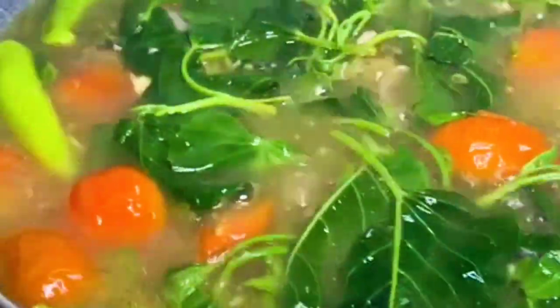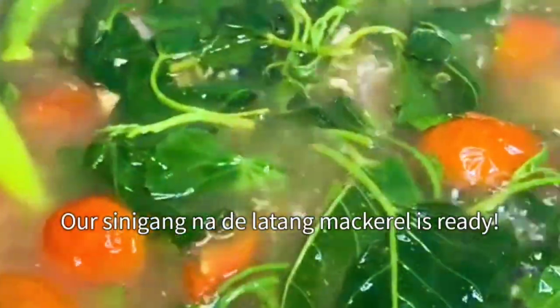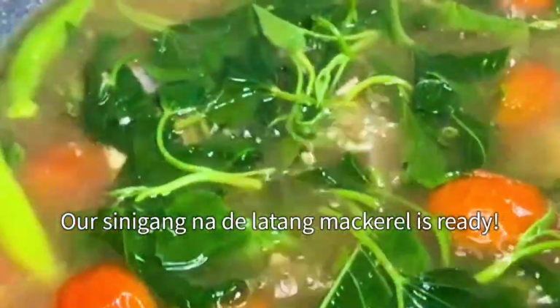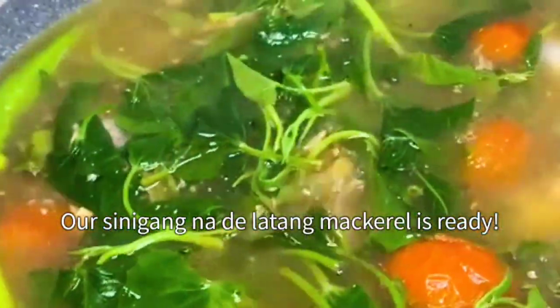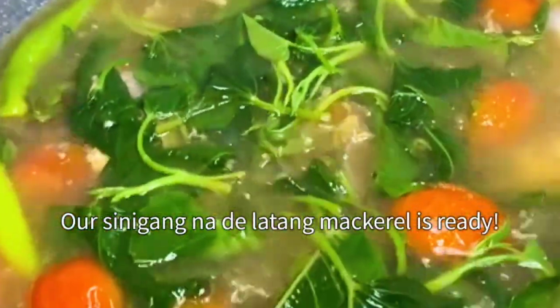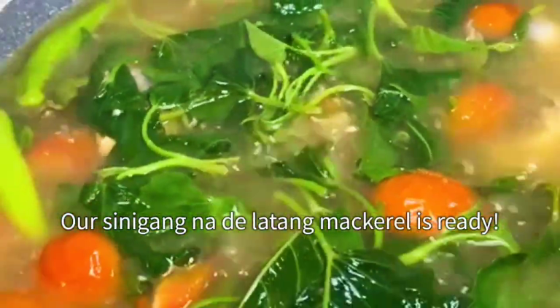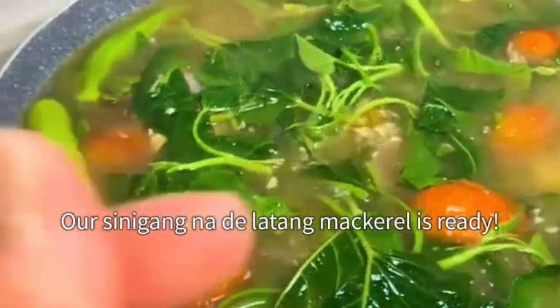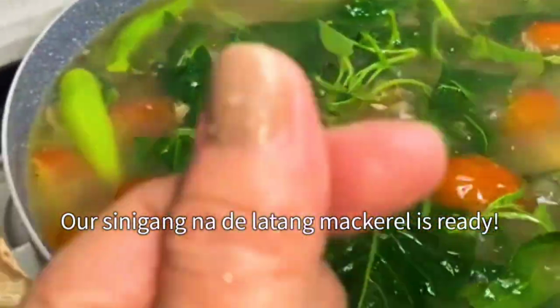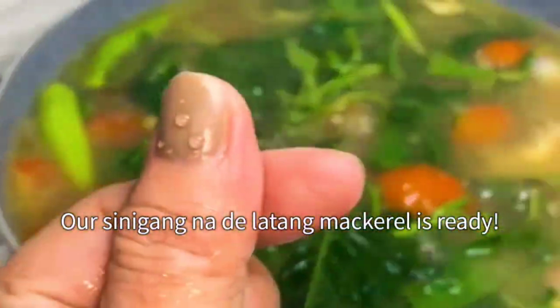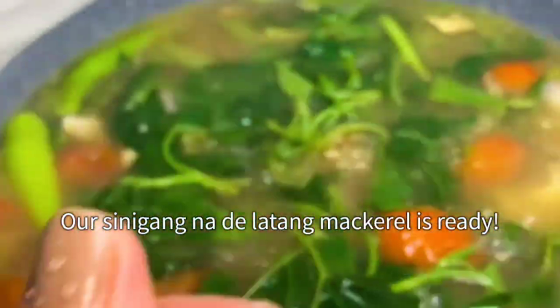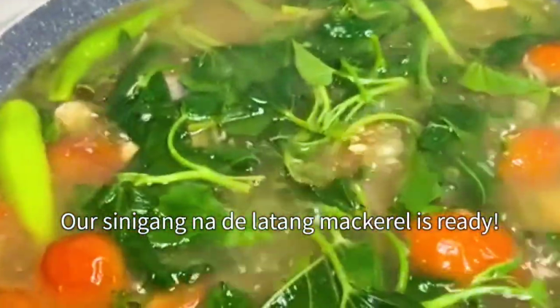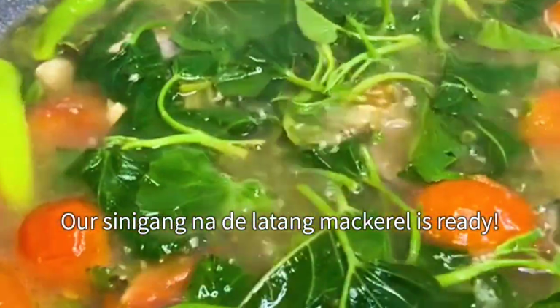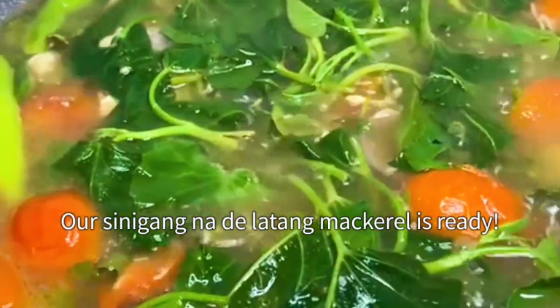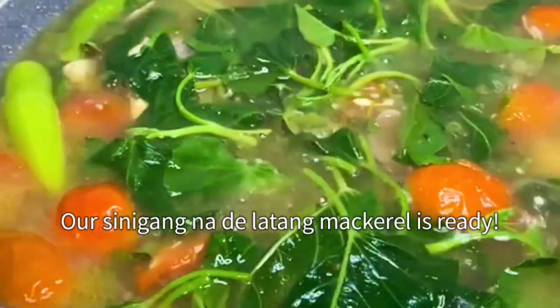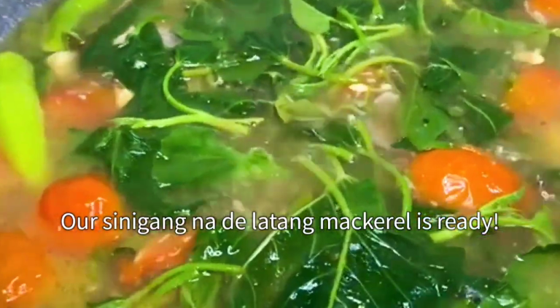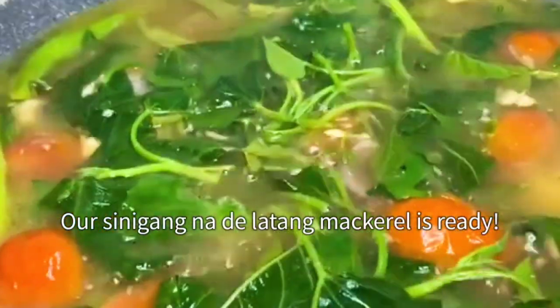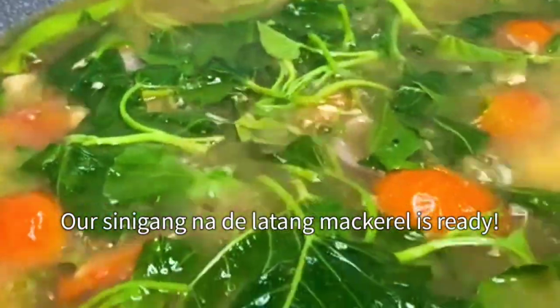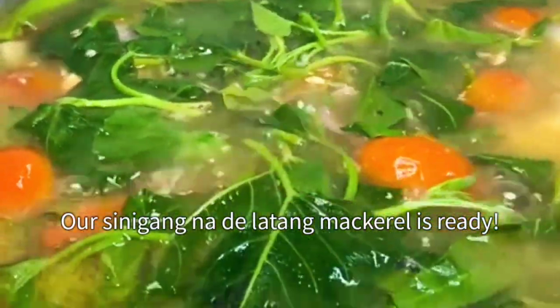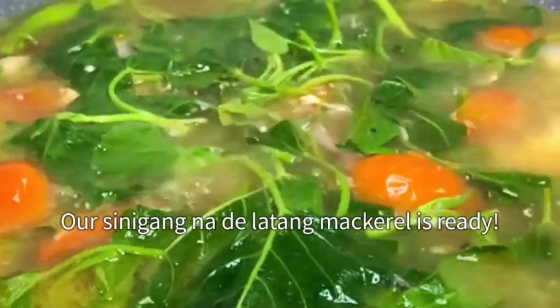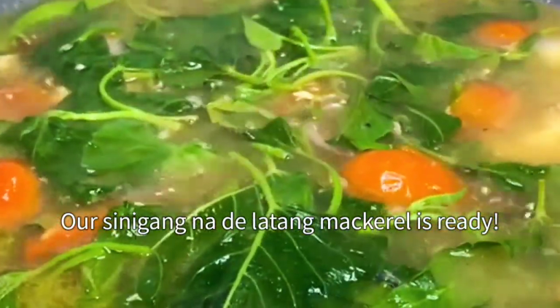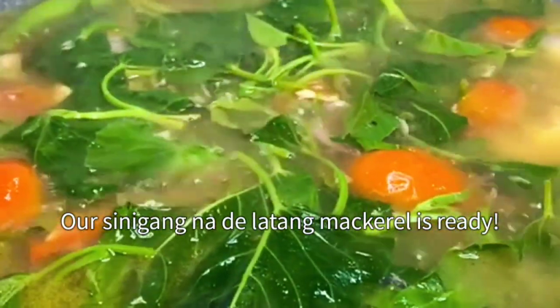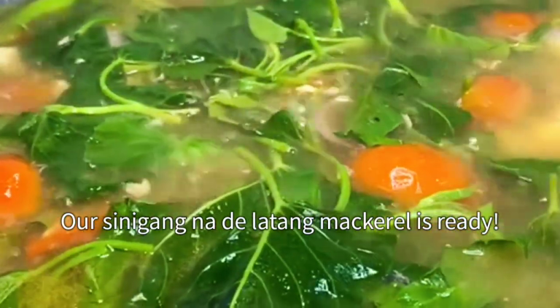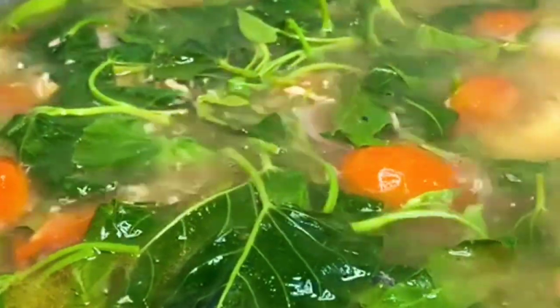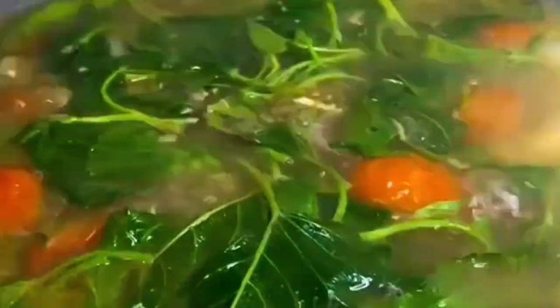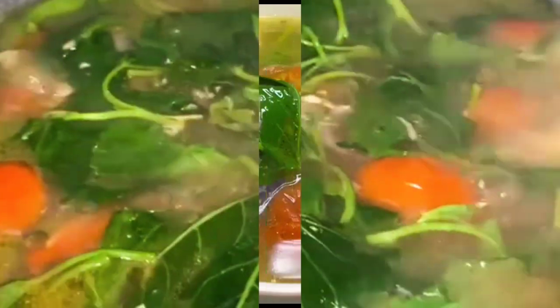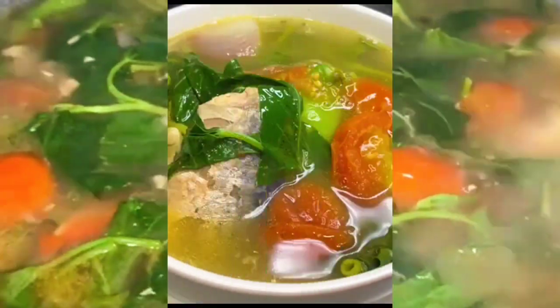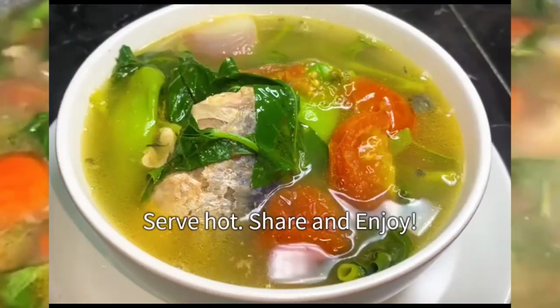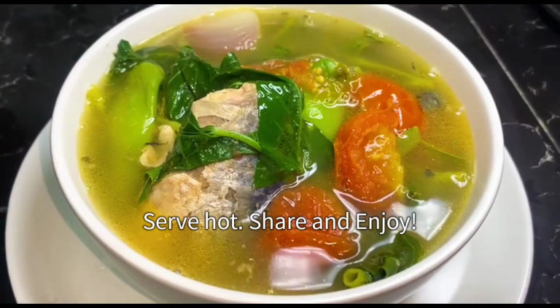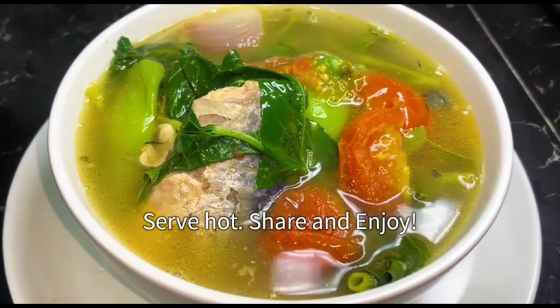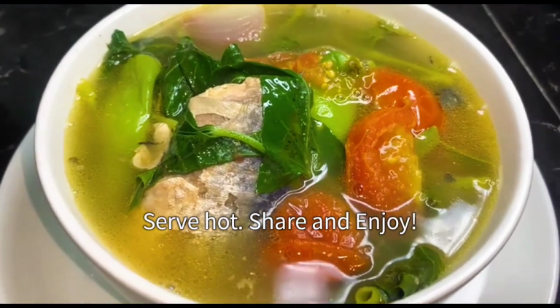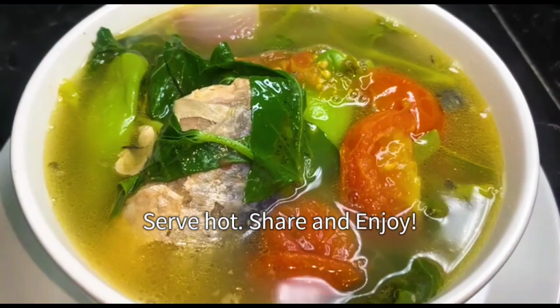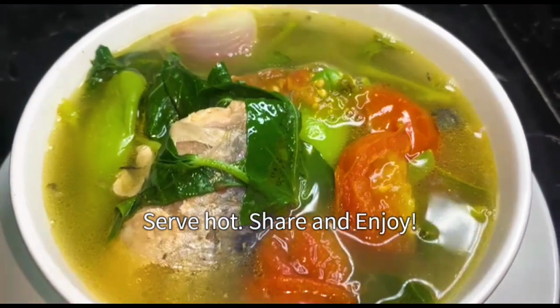Our sinigang na dilatang mackerel is ready! Serve hot, share, and enjoy!